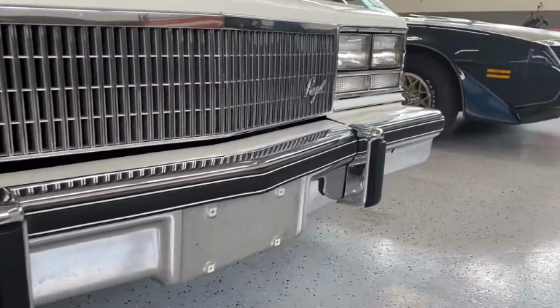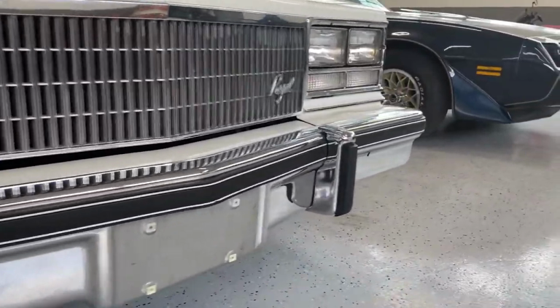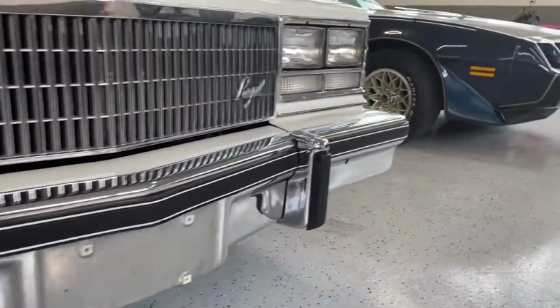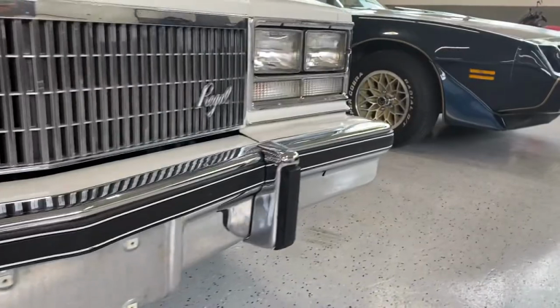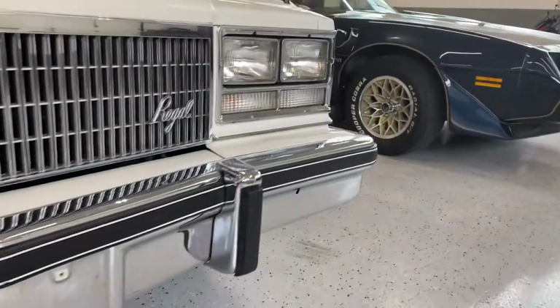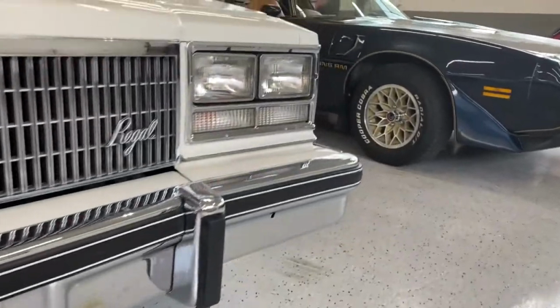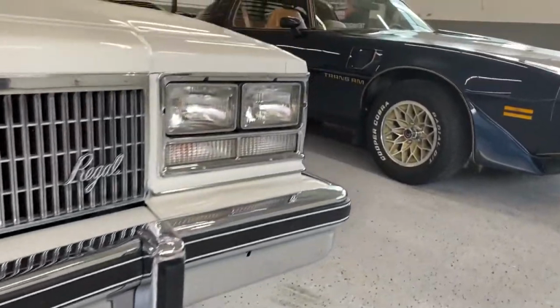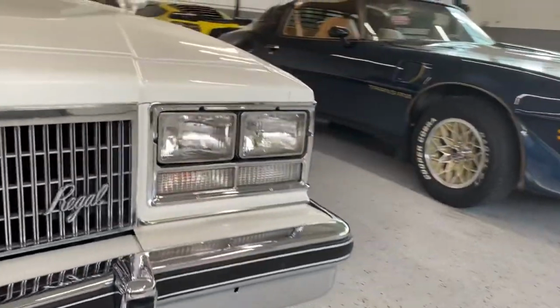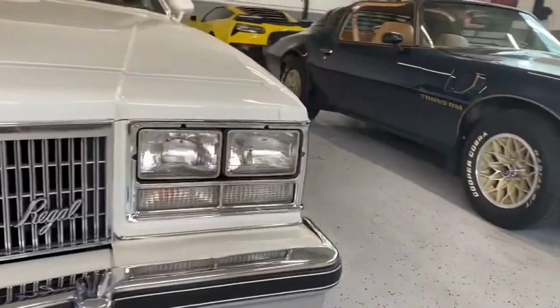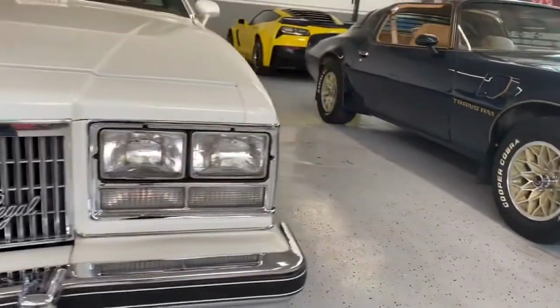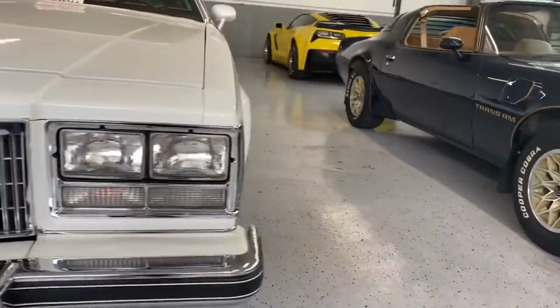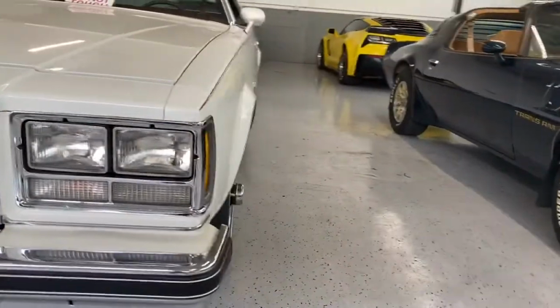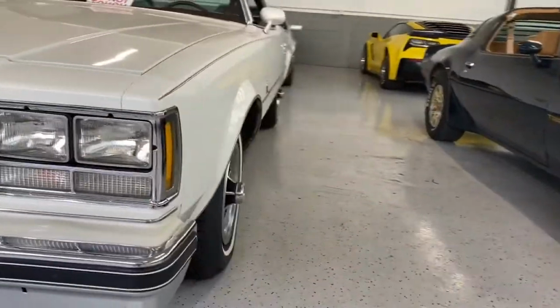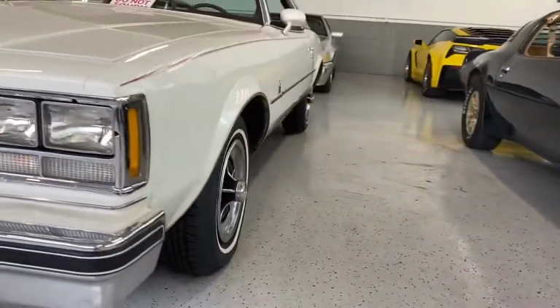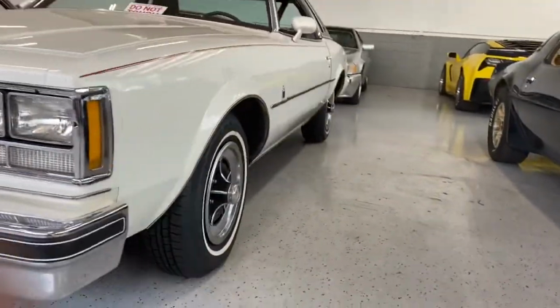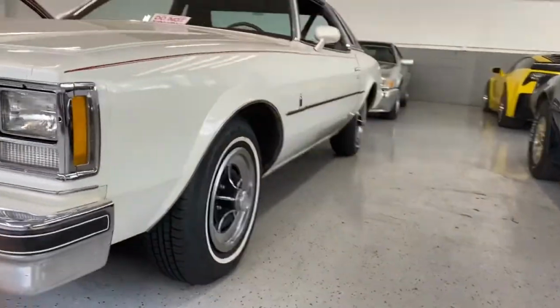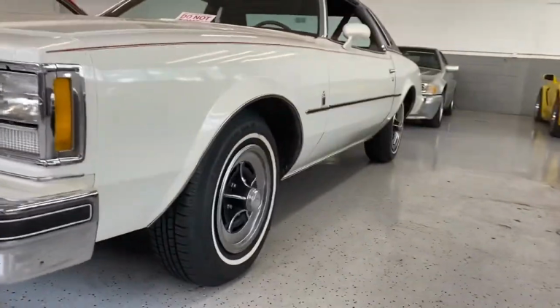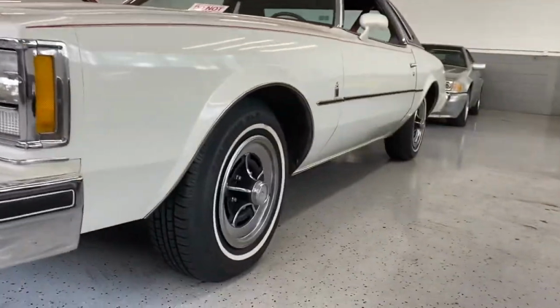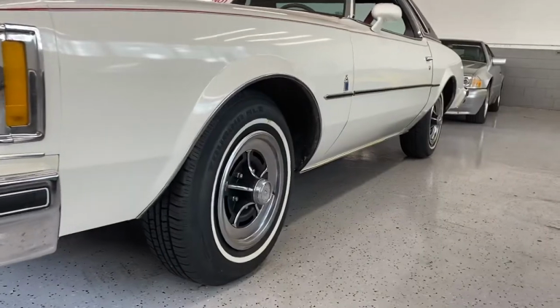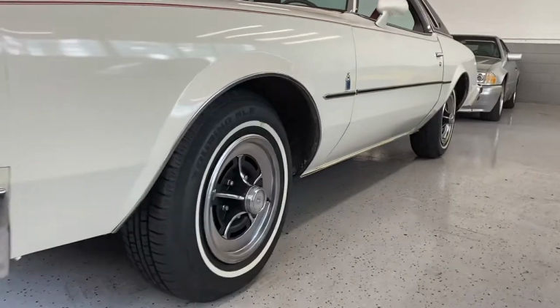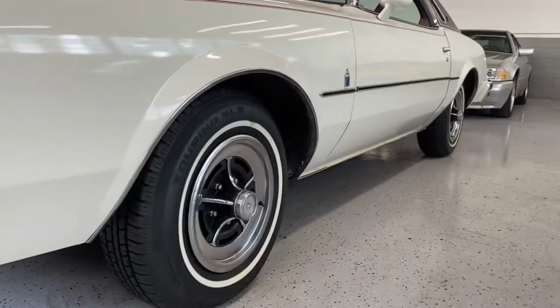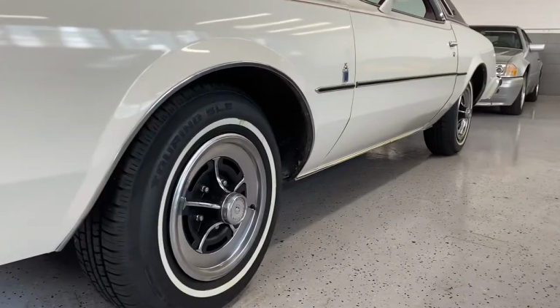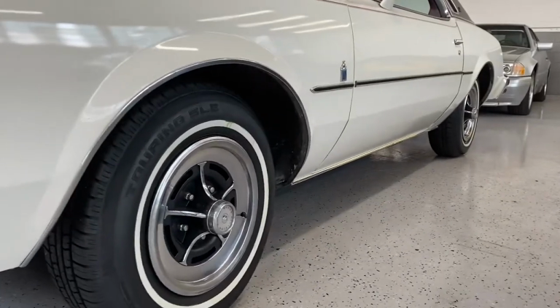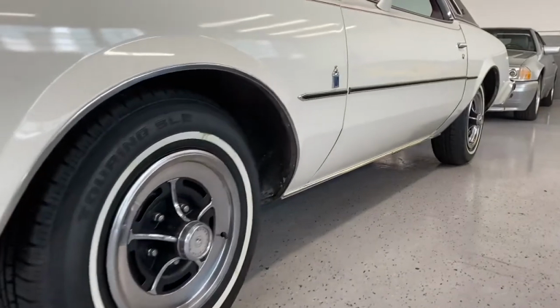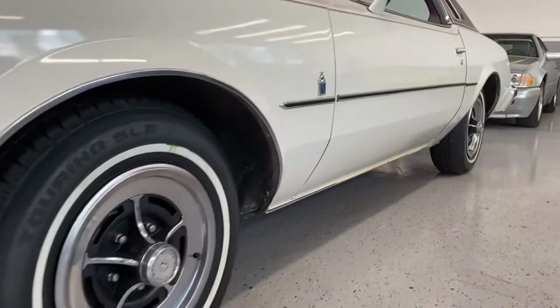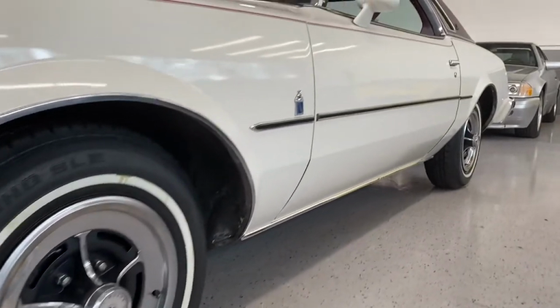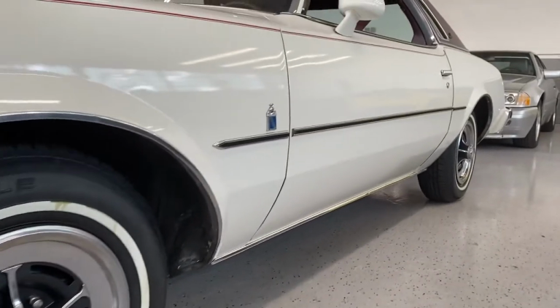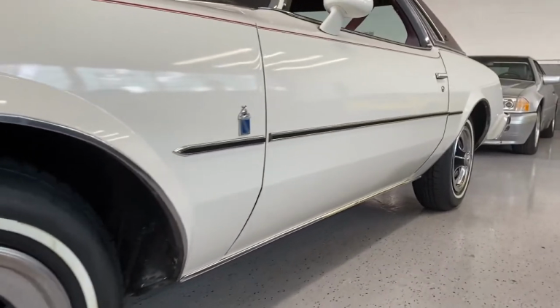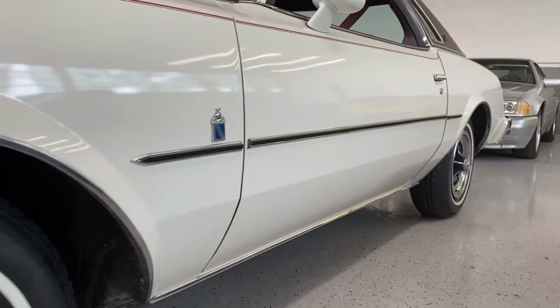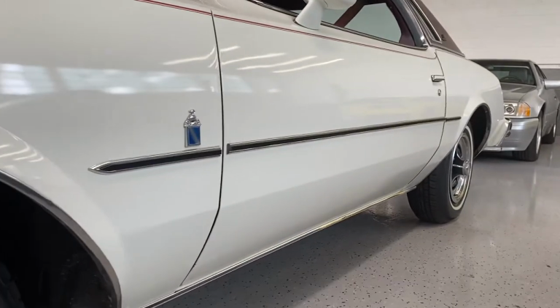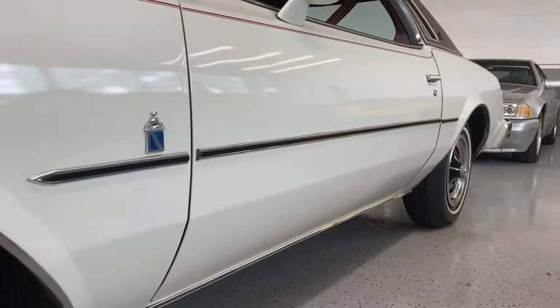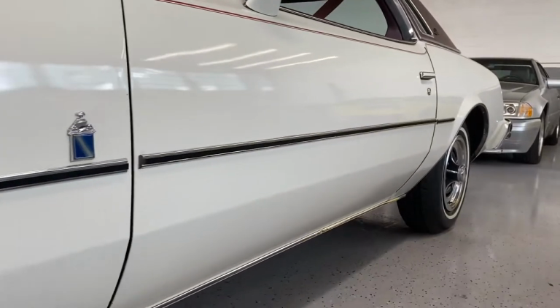Chrome looks great up front, grille looks great. We'll pop the hood for you. I'm going to go along these body lines just to show you that it is a beautiful, beautiful survivor car.